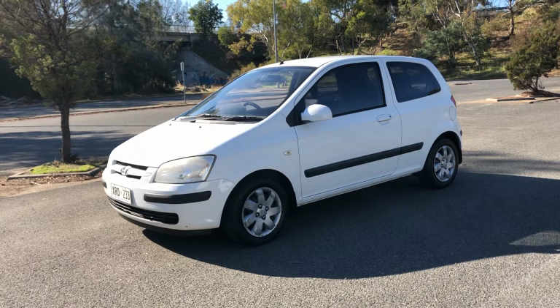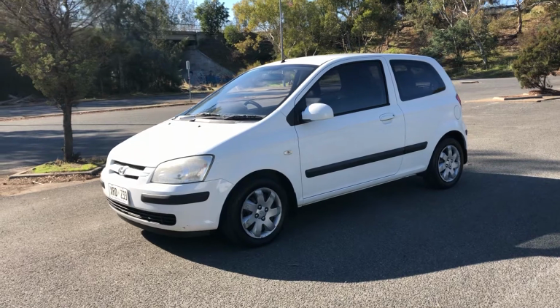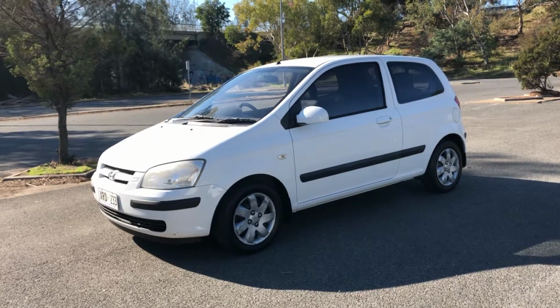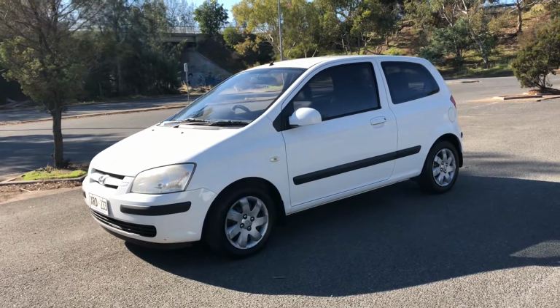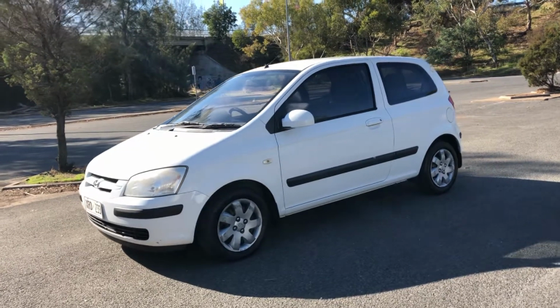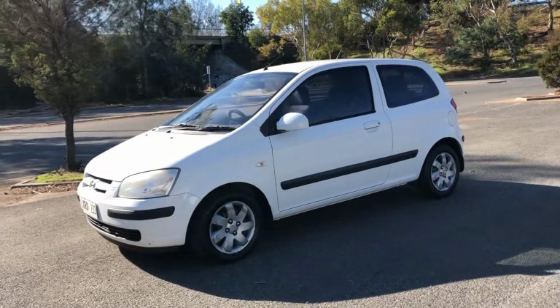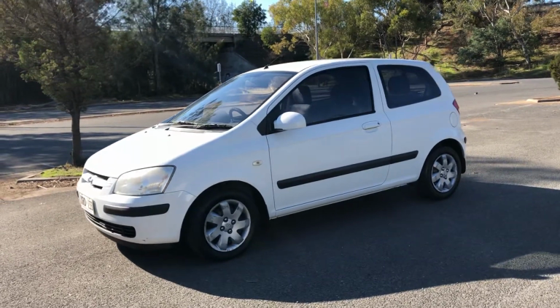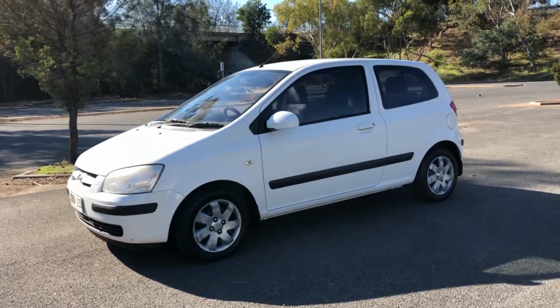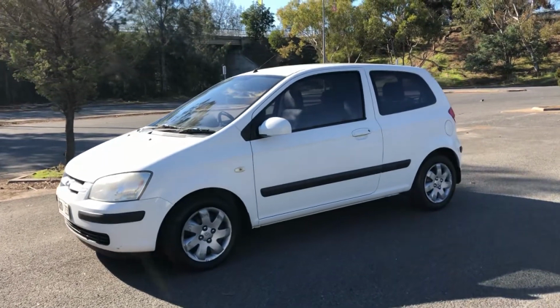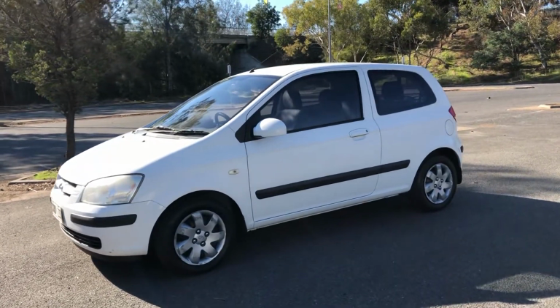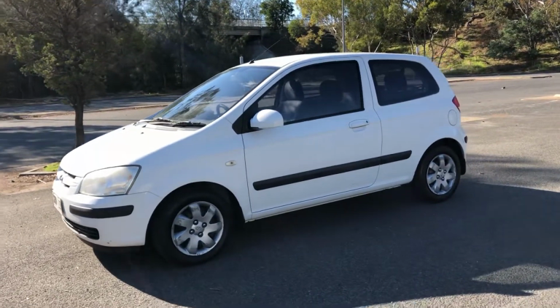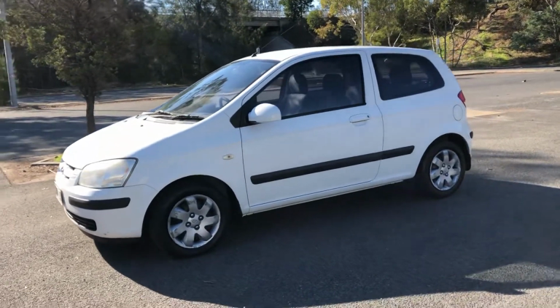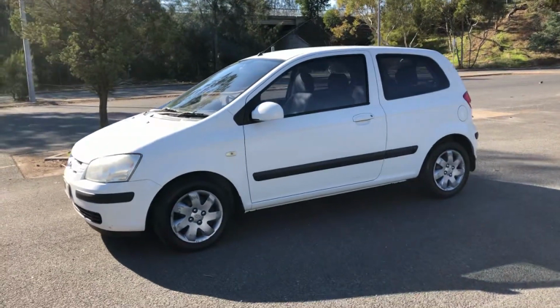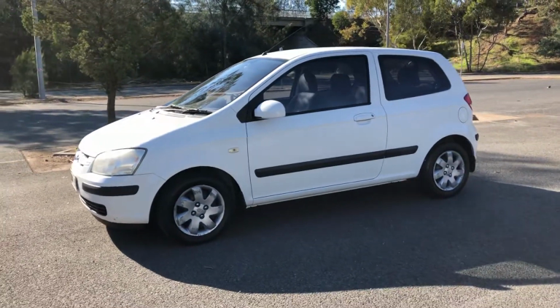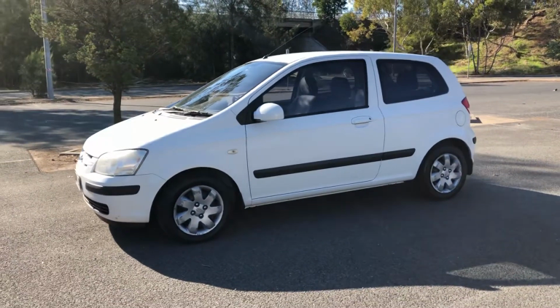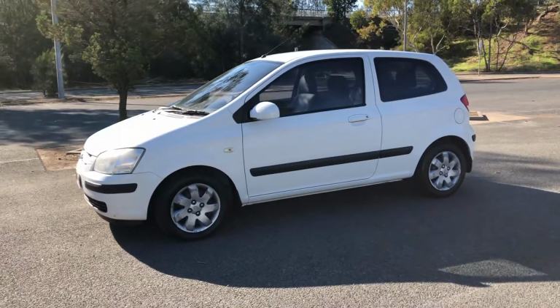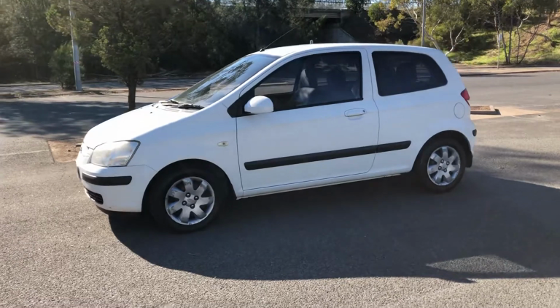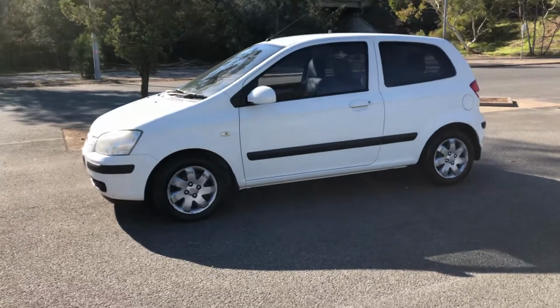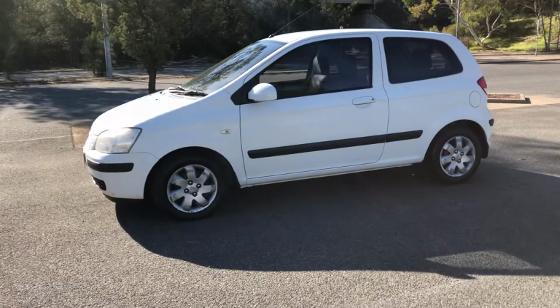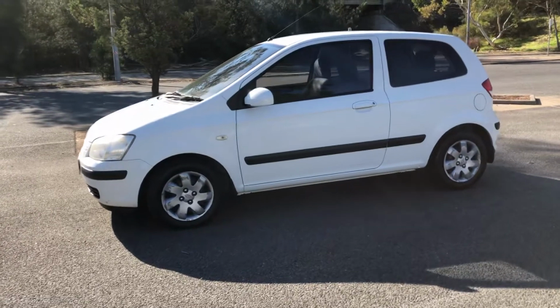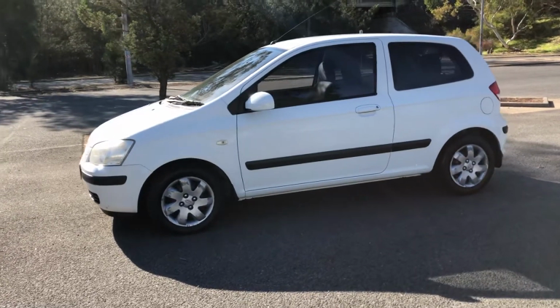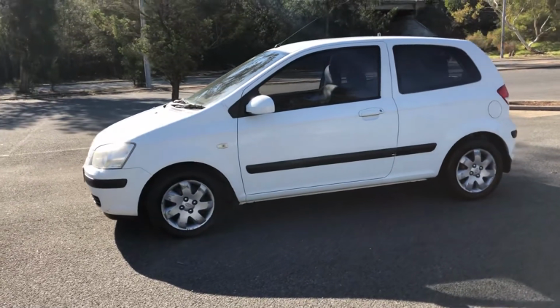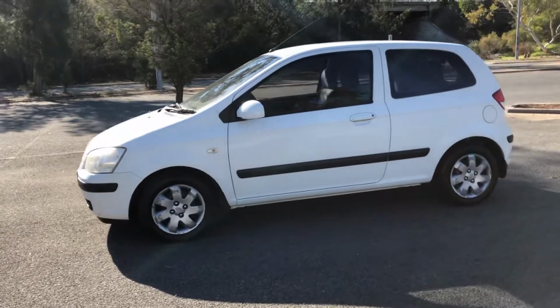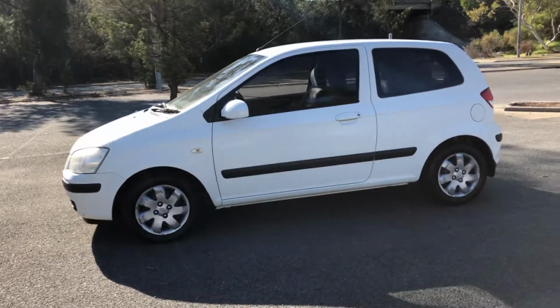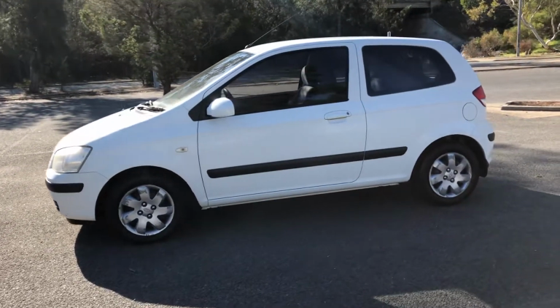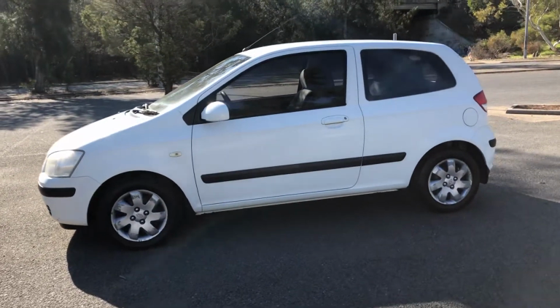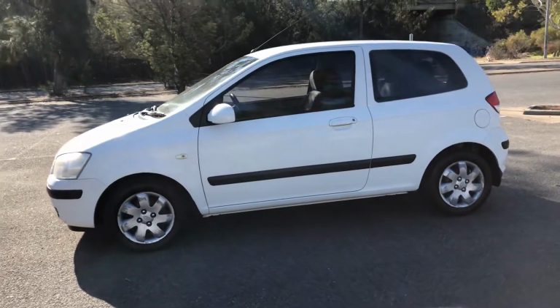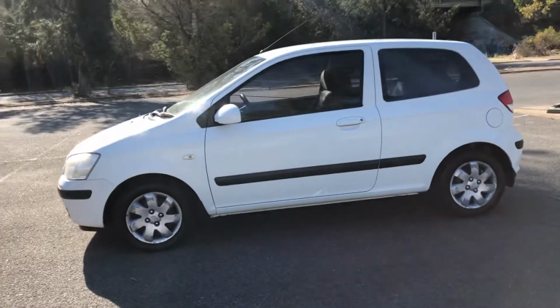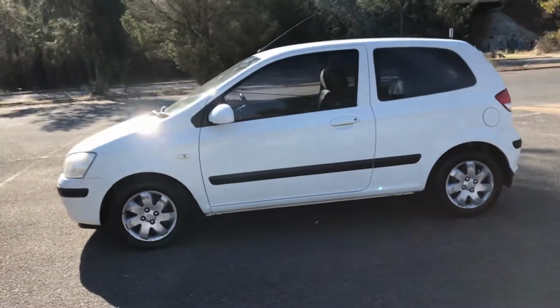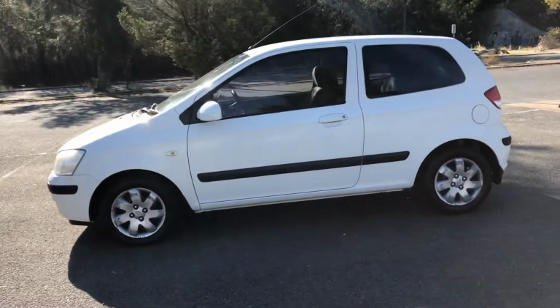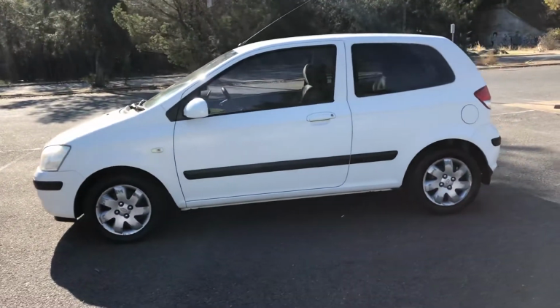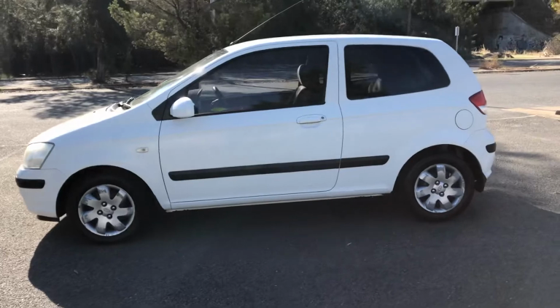Hey guys, welcome to Supercars Warehouse and thank you for your inquiry on our 2004 Hyundai Getz. If you're looking for the perfect first car or a cheap runabout, don't look further.